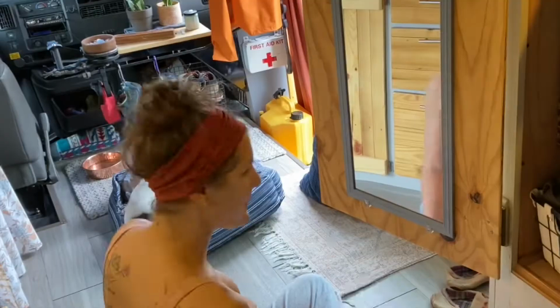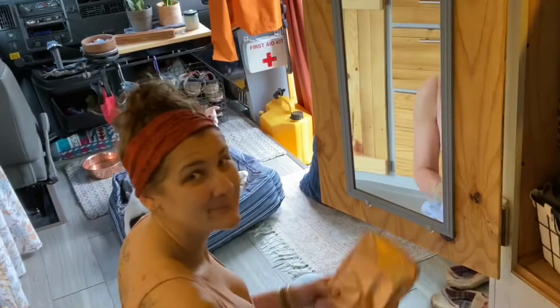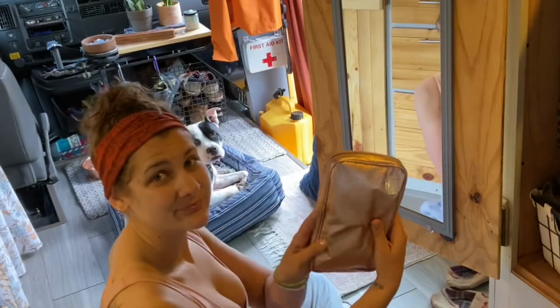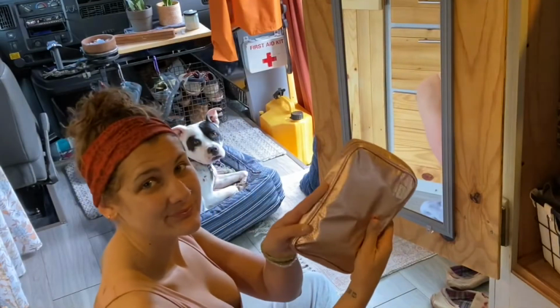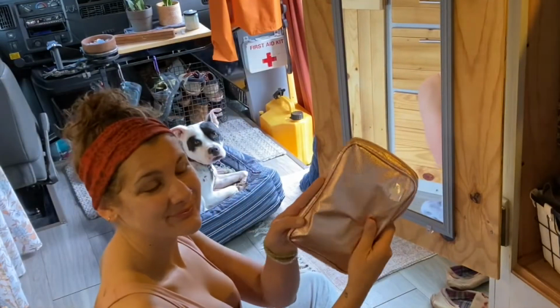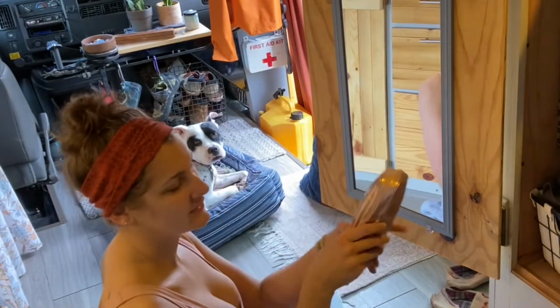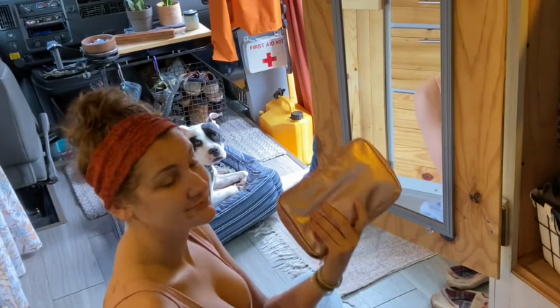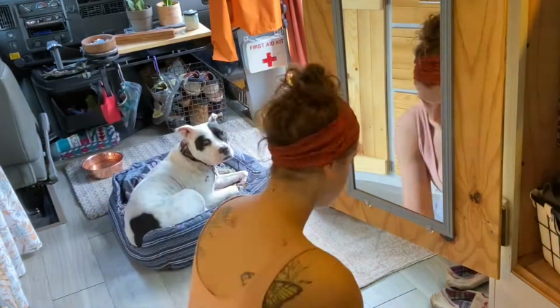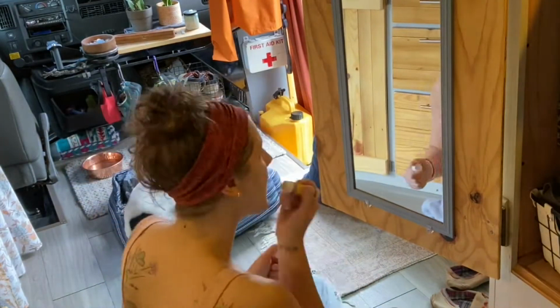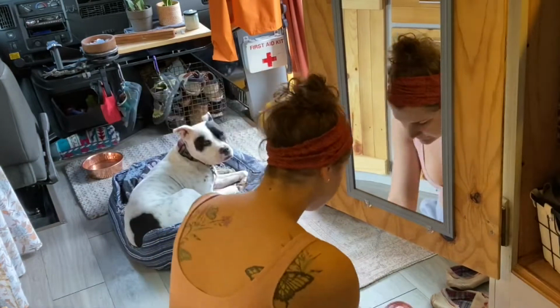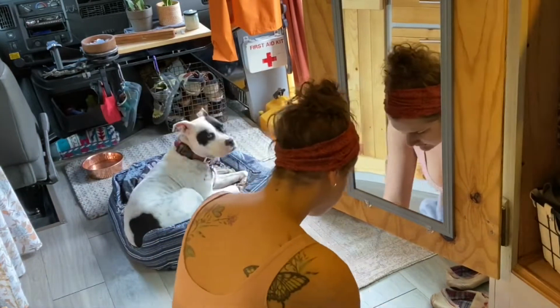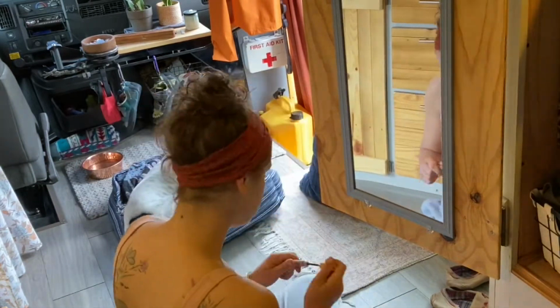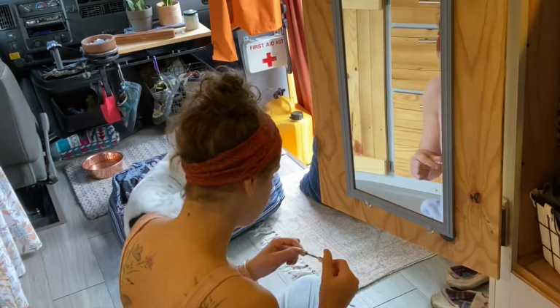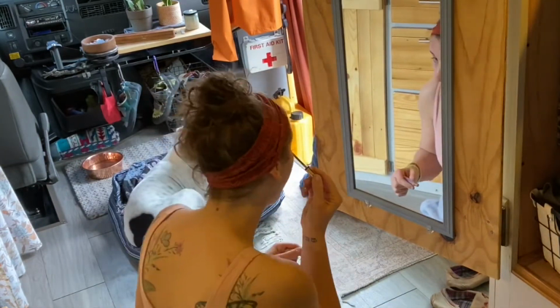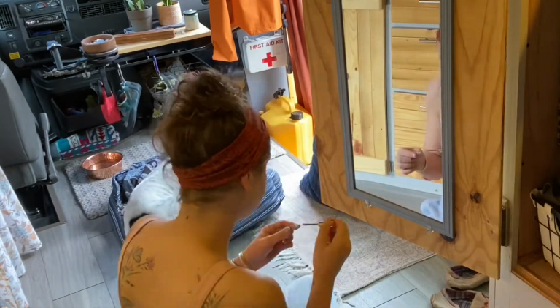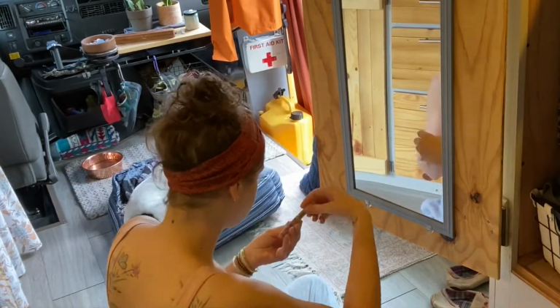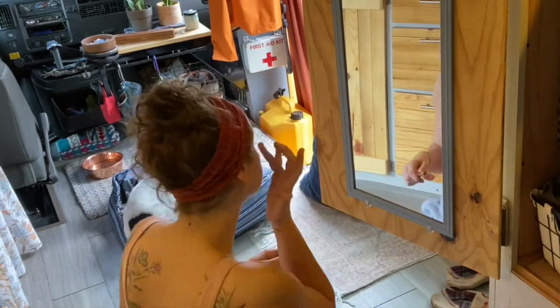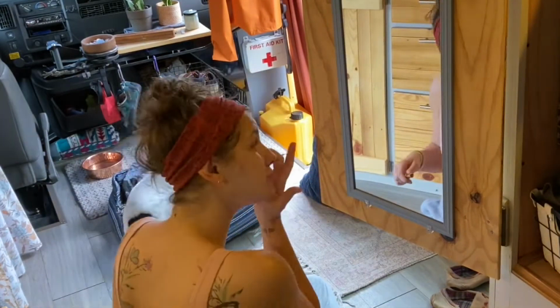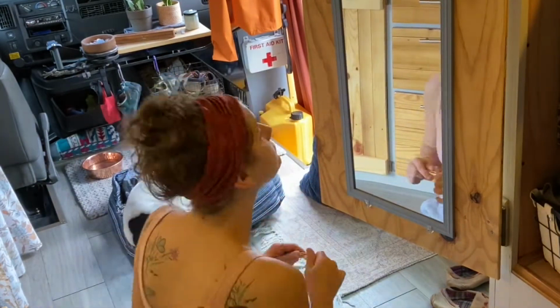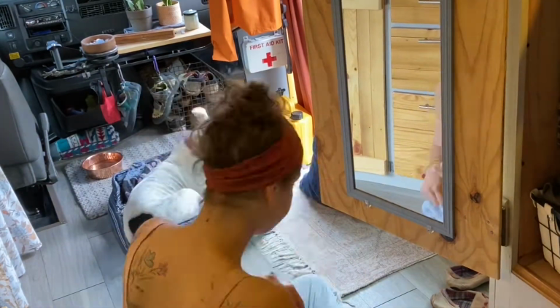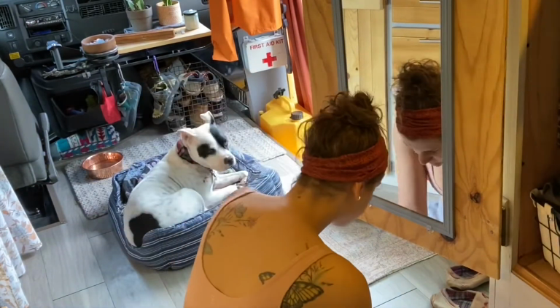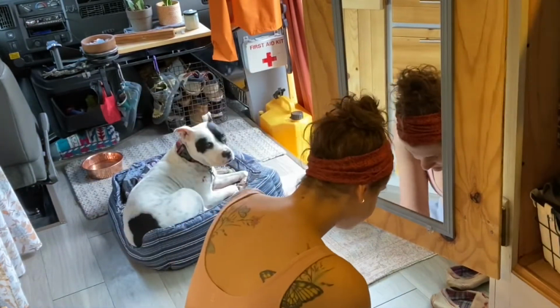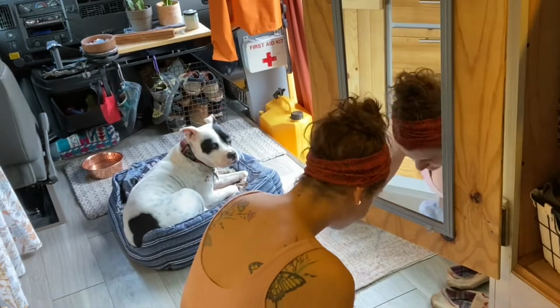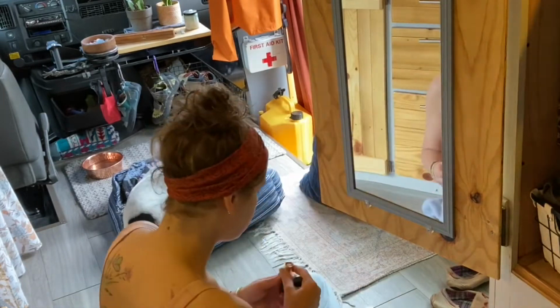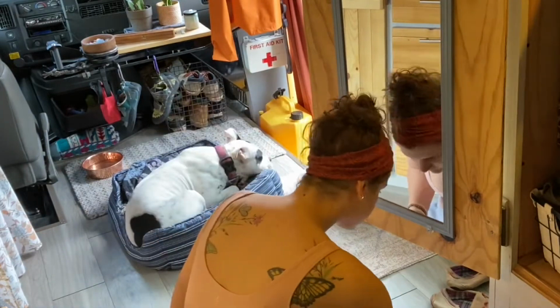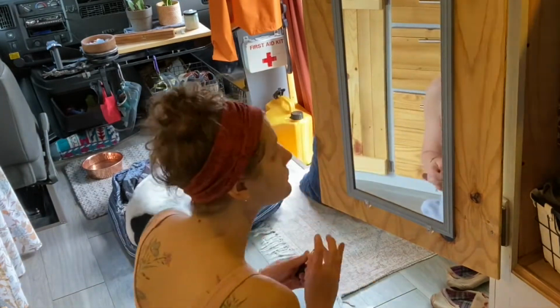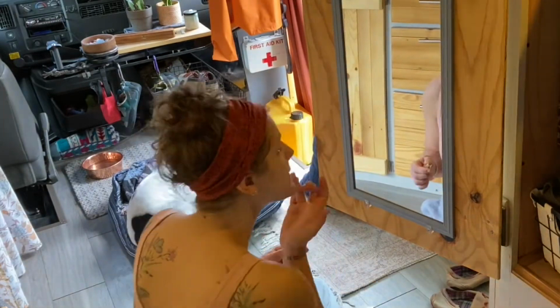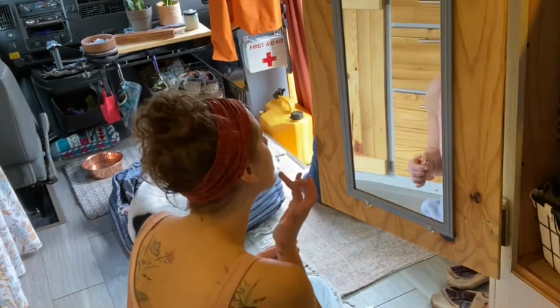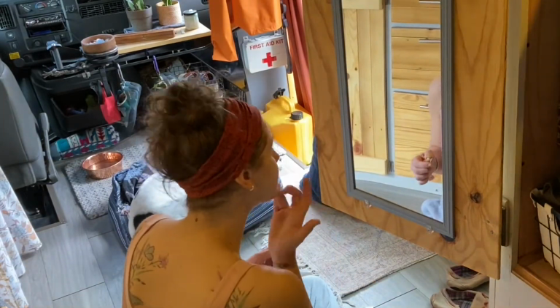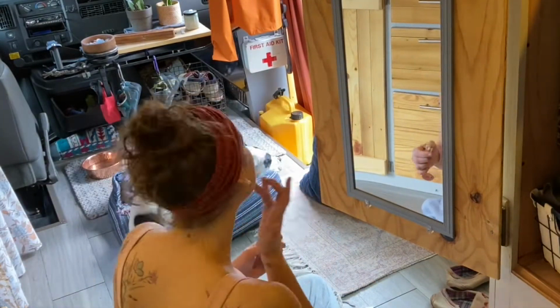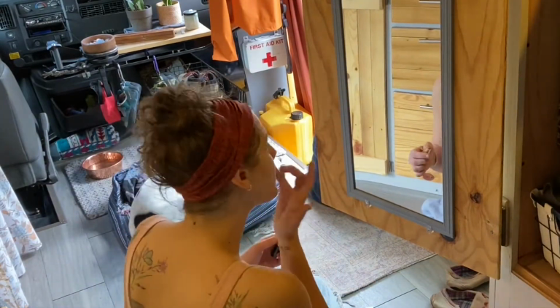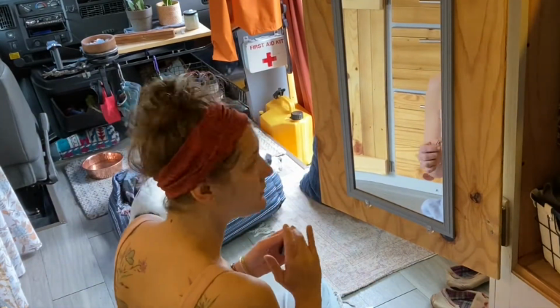All my makeup fits in this nice little bag, neat and tidy. I sit in front of my closet door to do this because I like to have access to my full-length mirror and I like sitting on the floor.